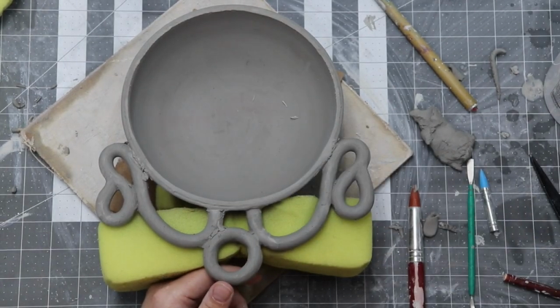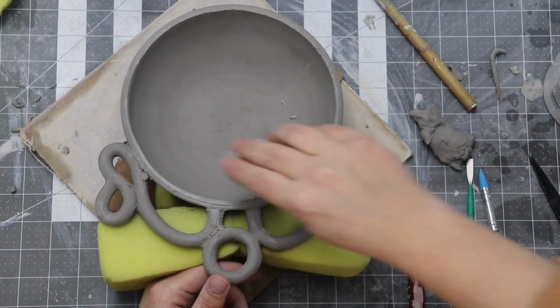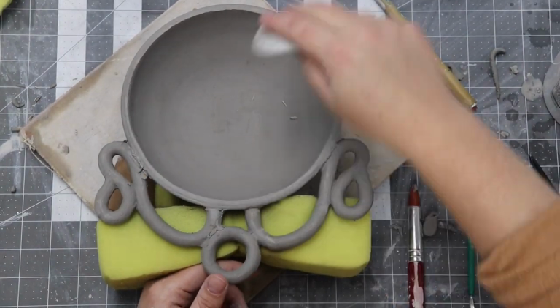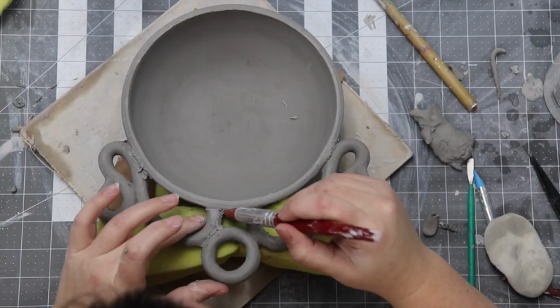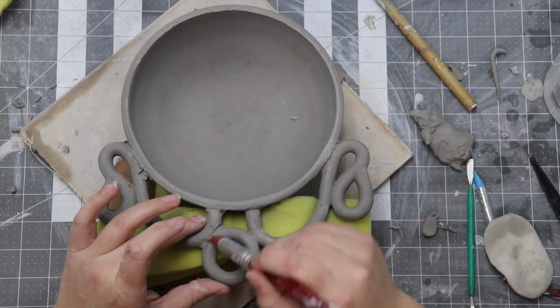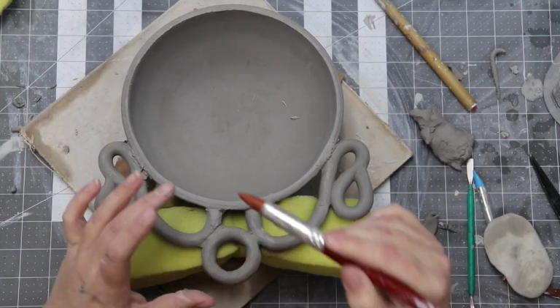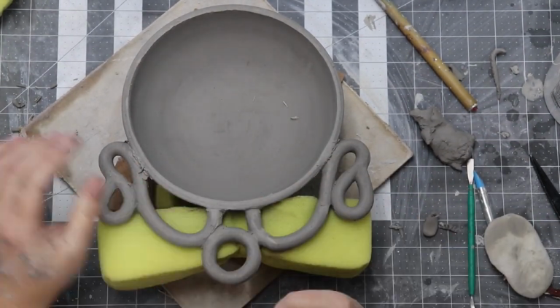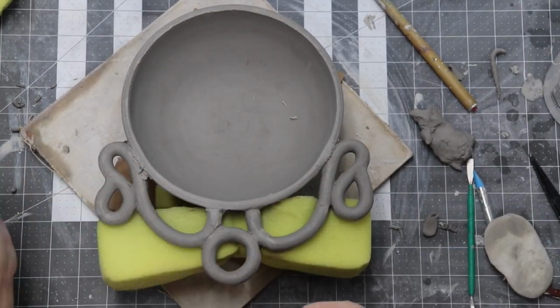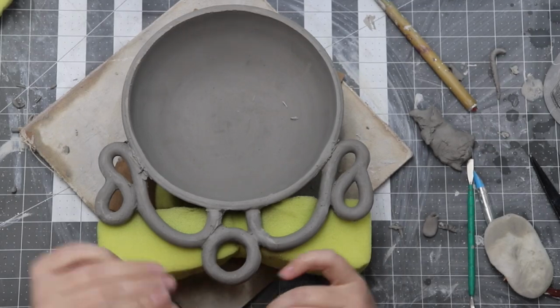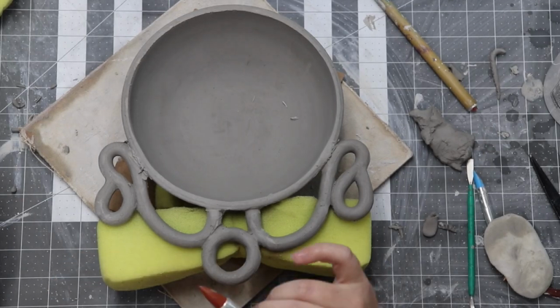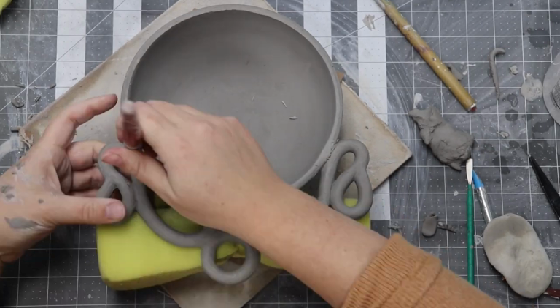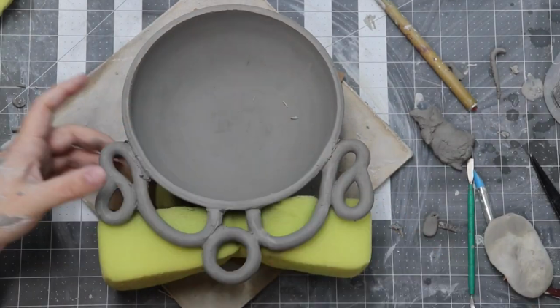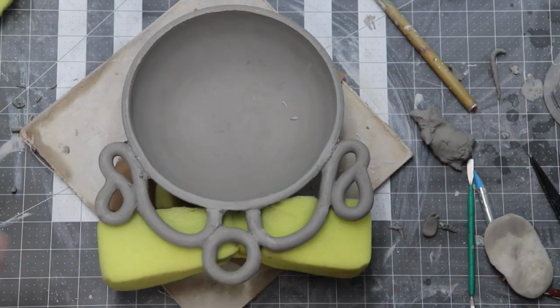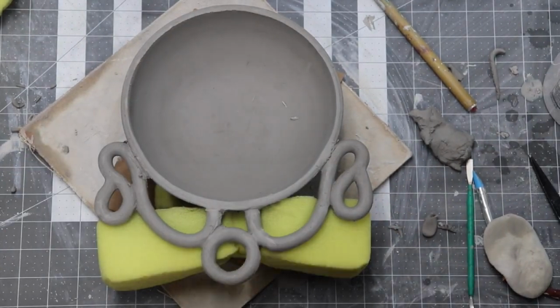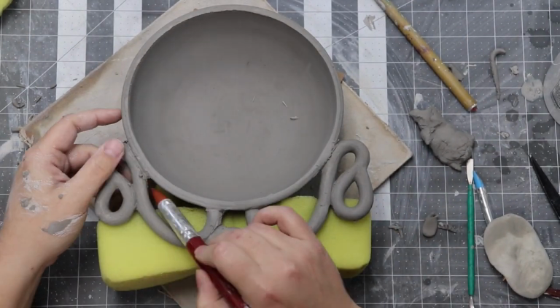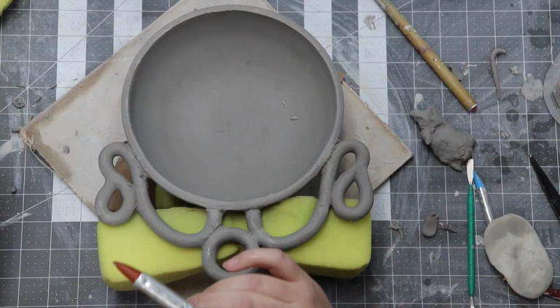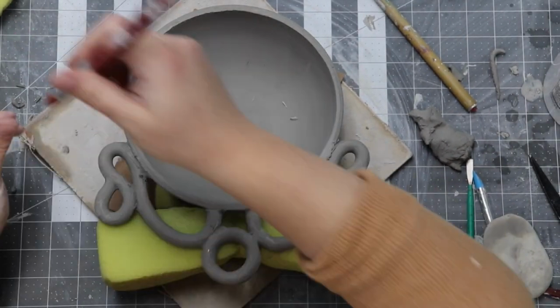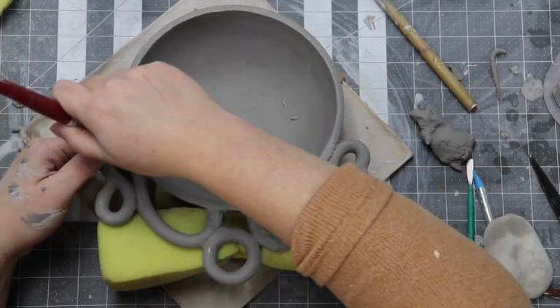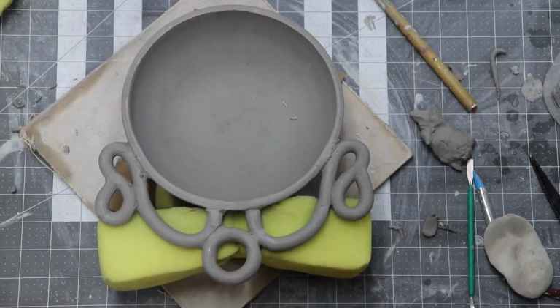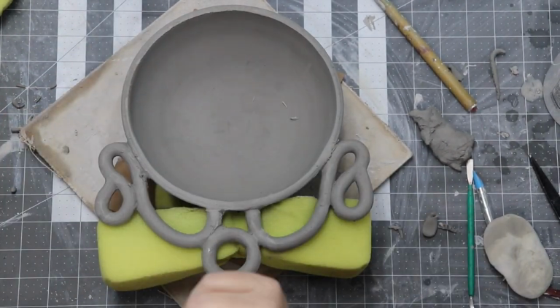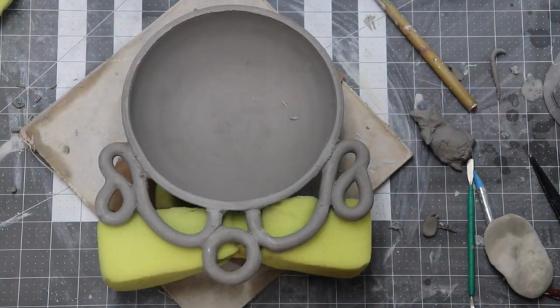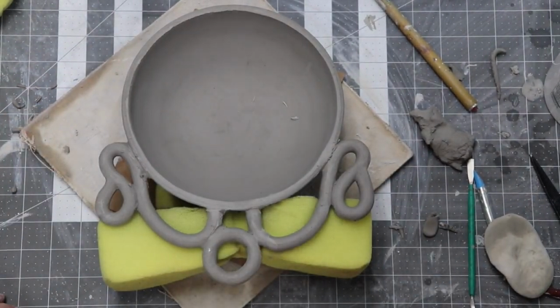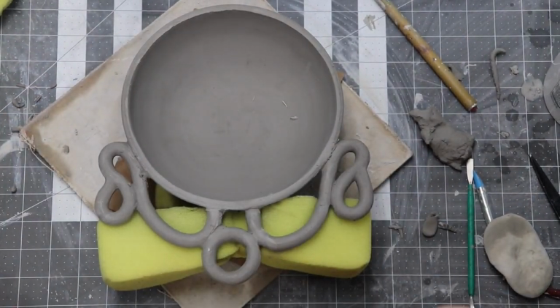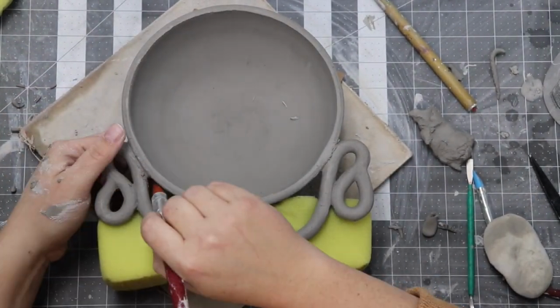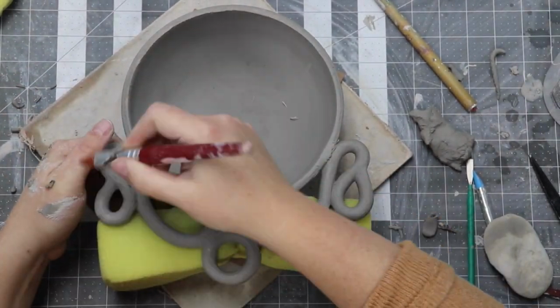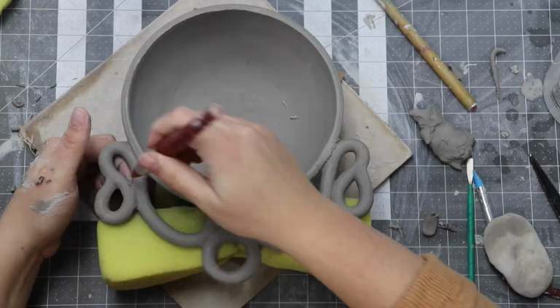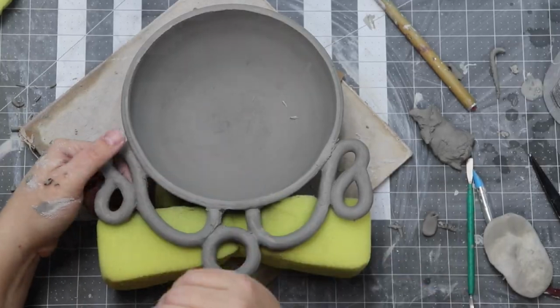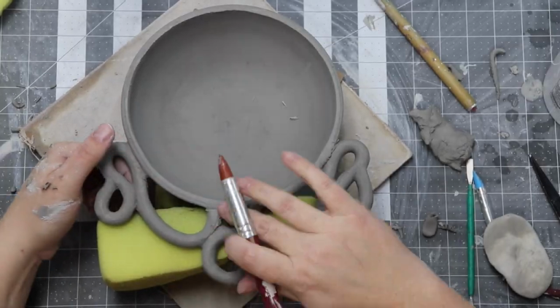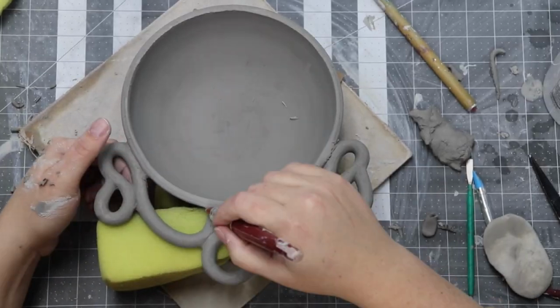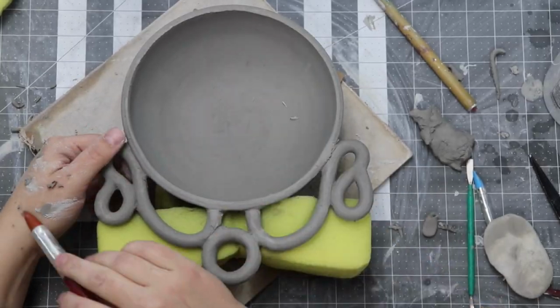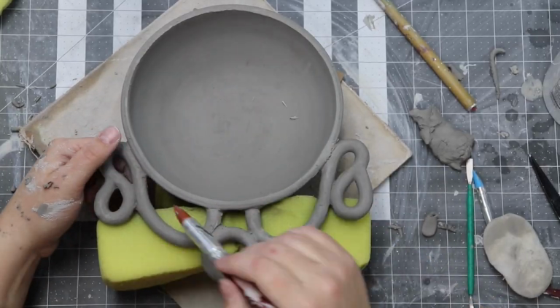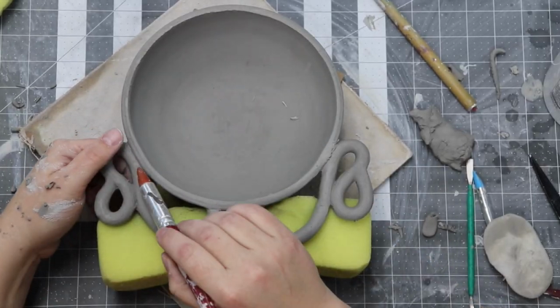These rubber tip tools were my jam with this project. Their tips allowed me to get into all the tiny crevices my fingers couldn't fit into, and also allowed me to stay pretty gentle.